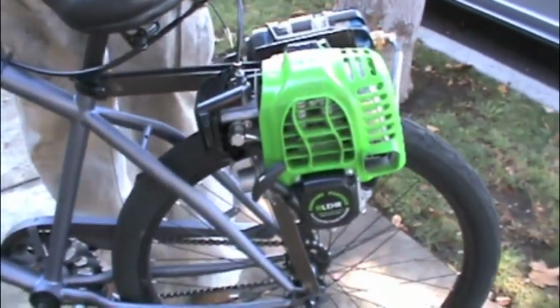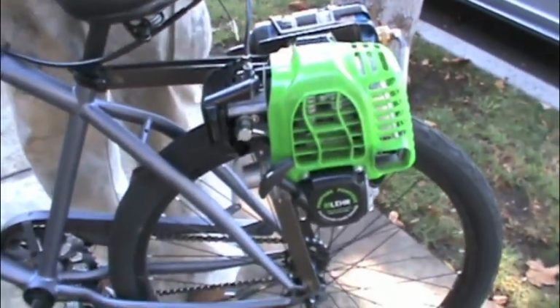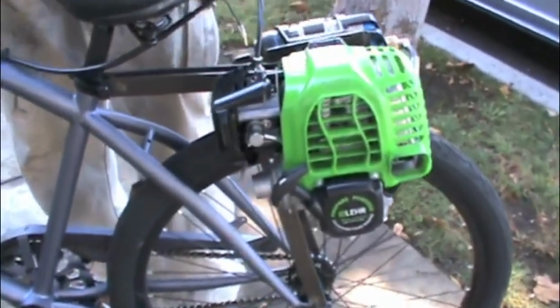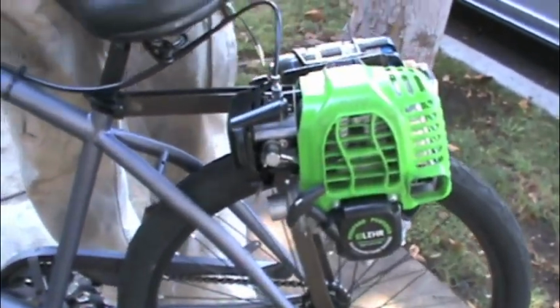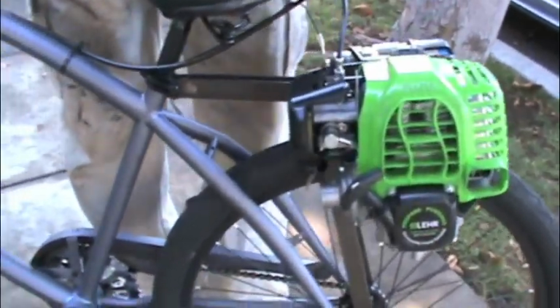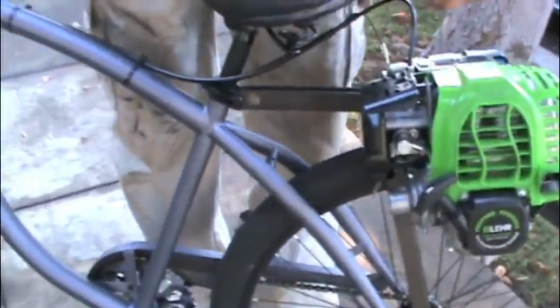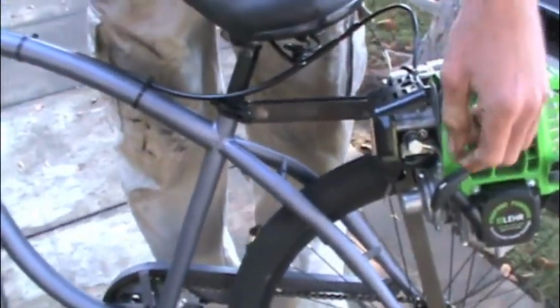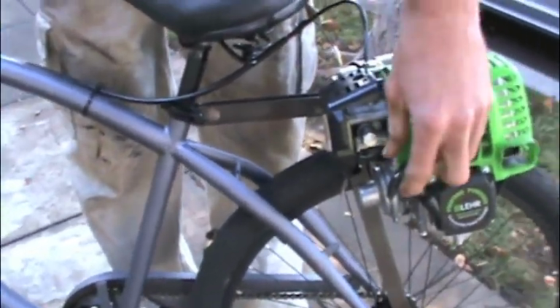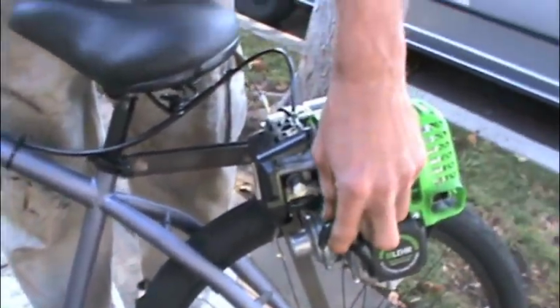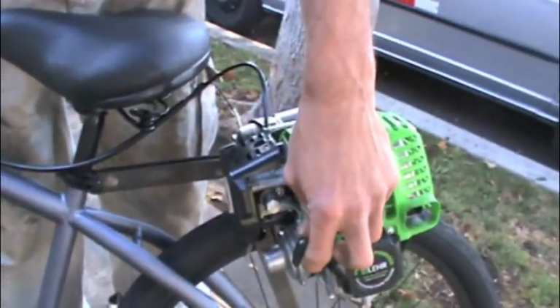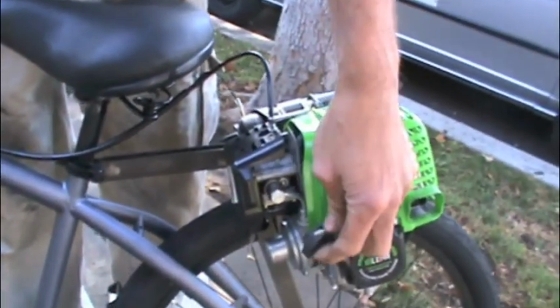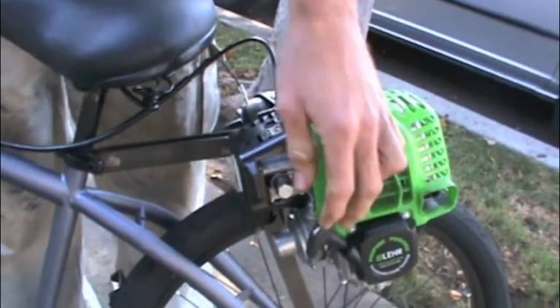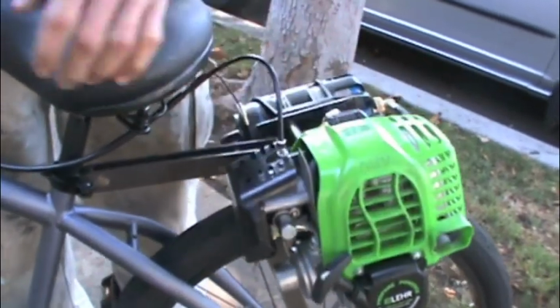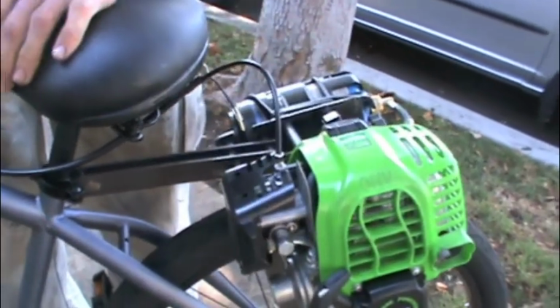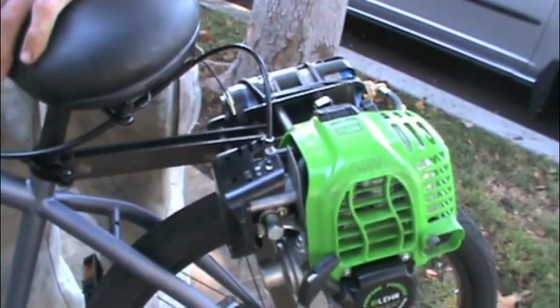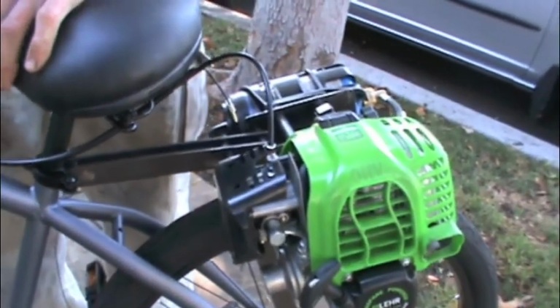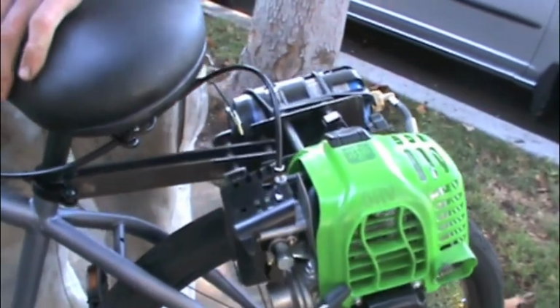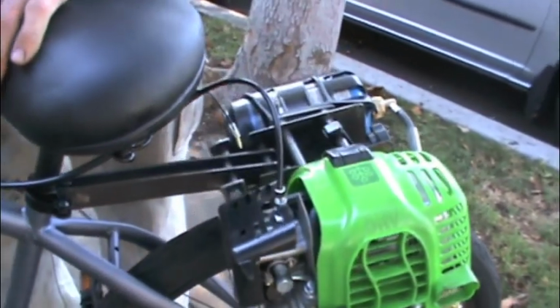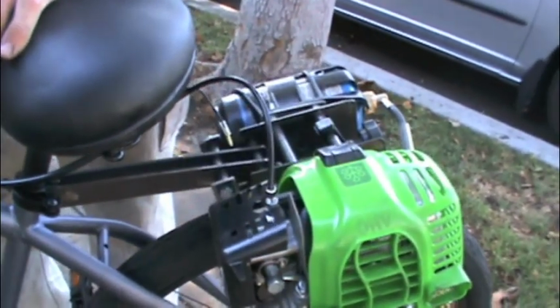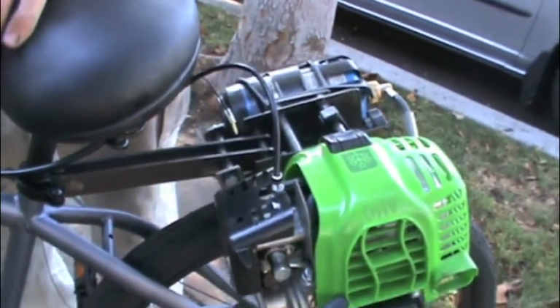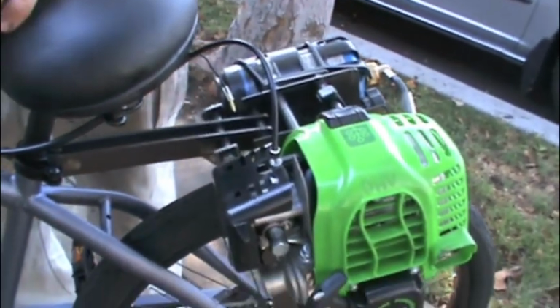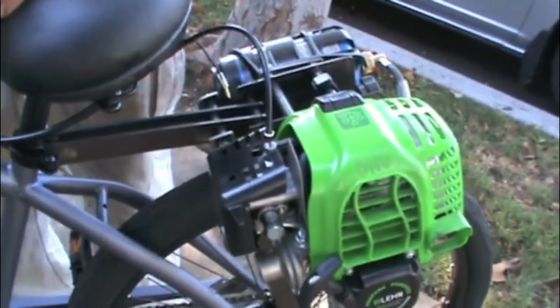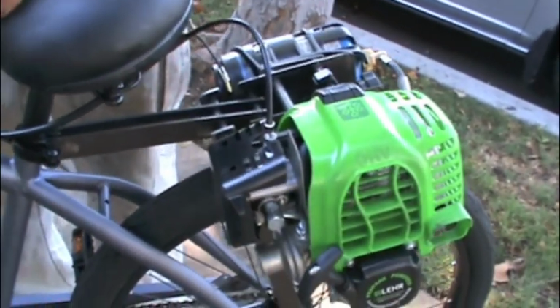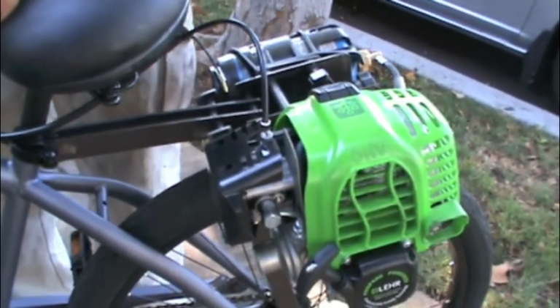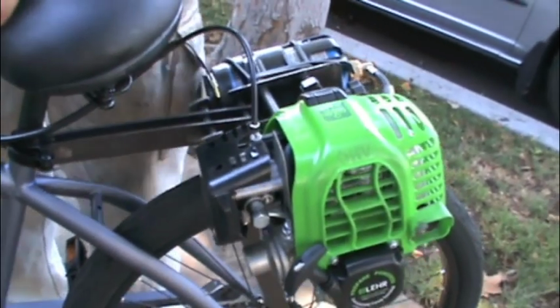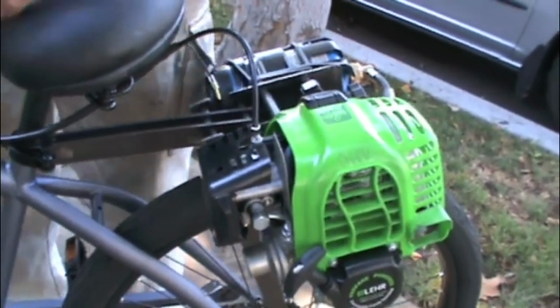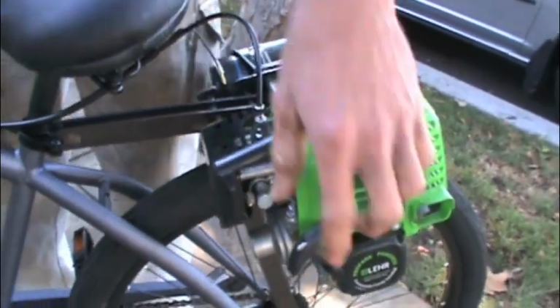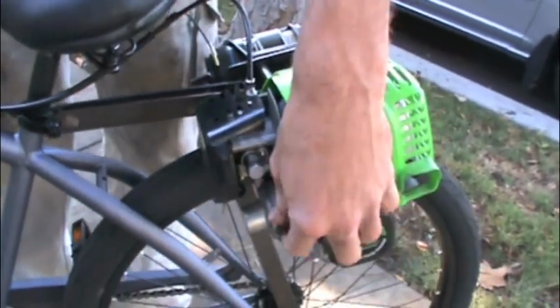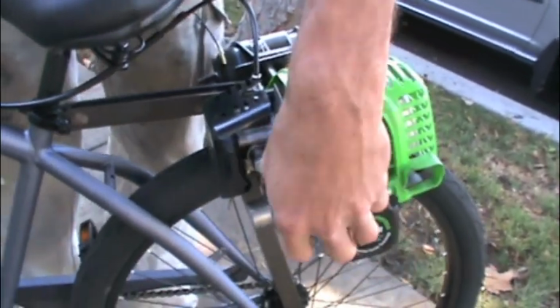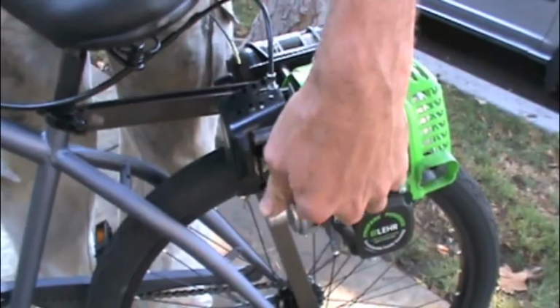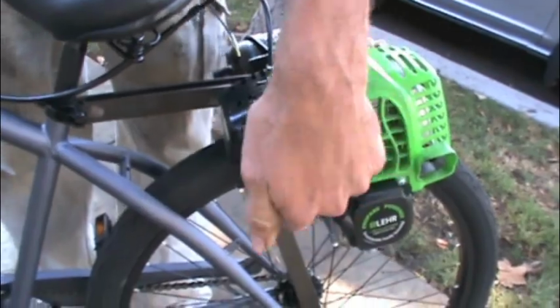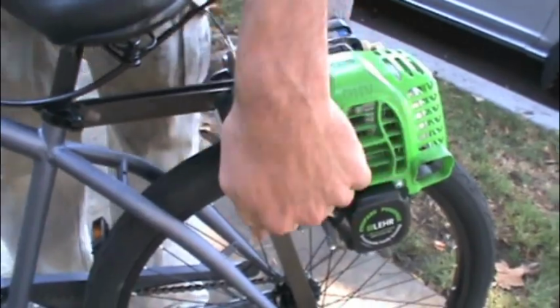This is just a beach cruiser. It's quiet, takes off good. It goes about 20, 23 miles an hour. Easy to start.